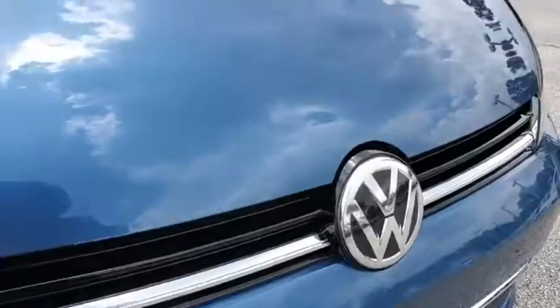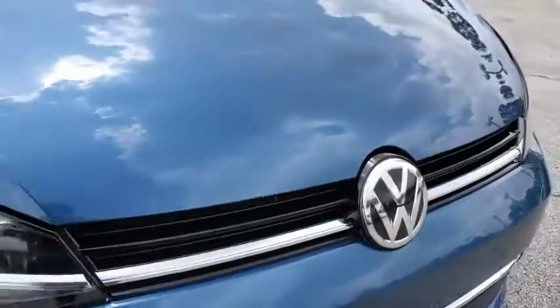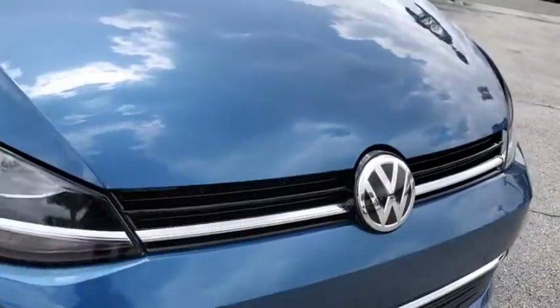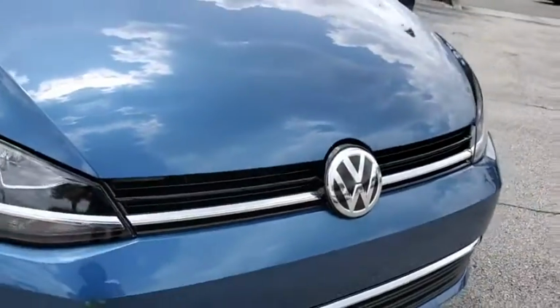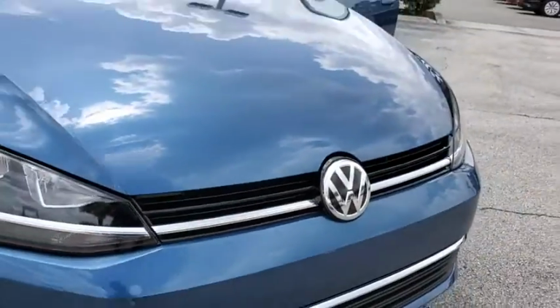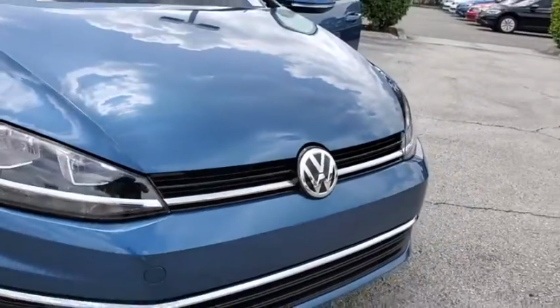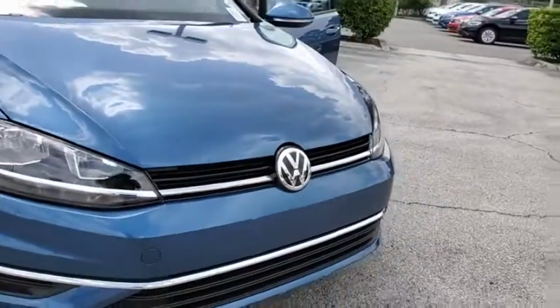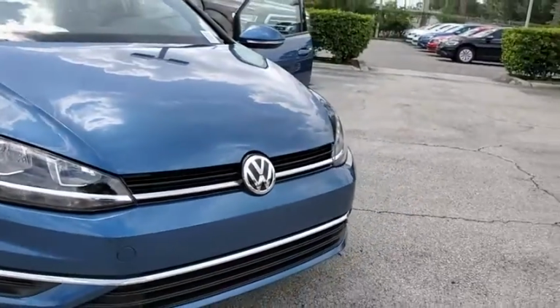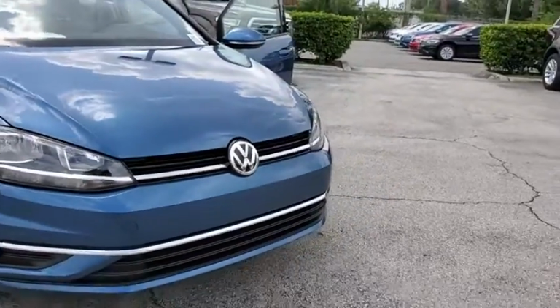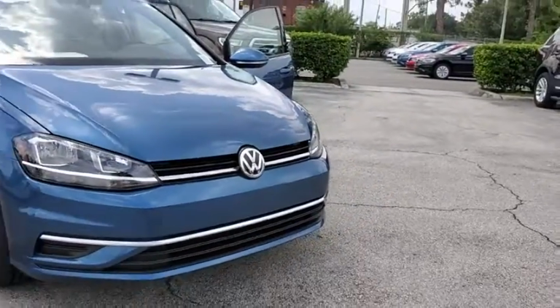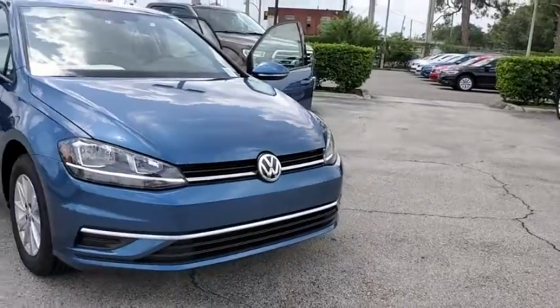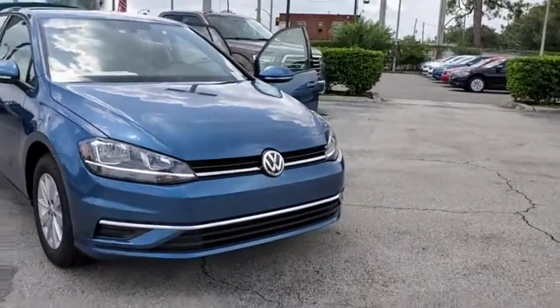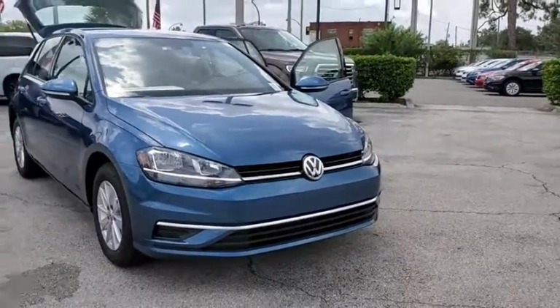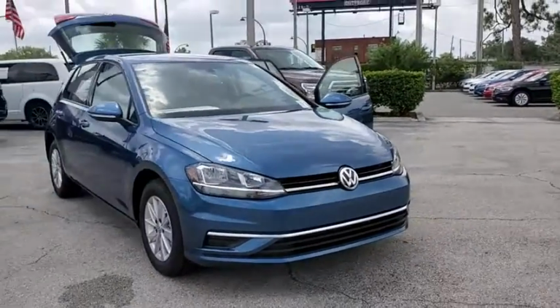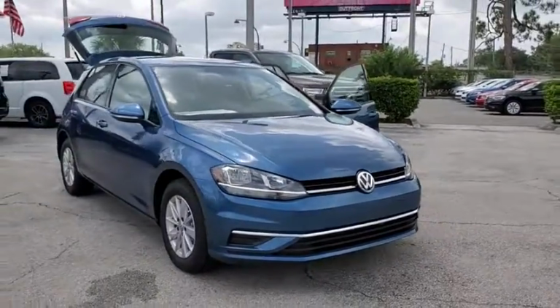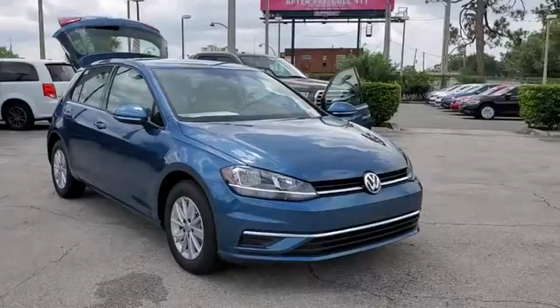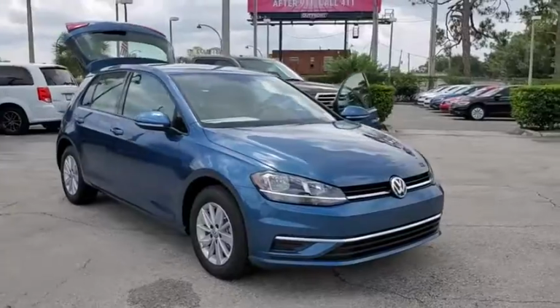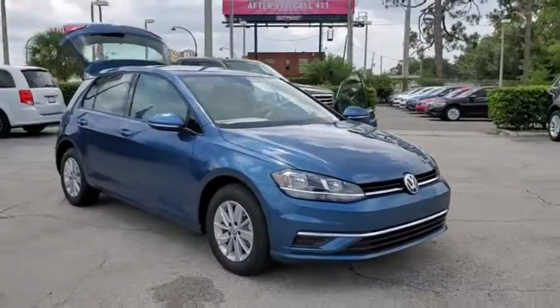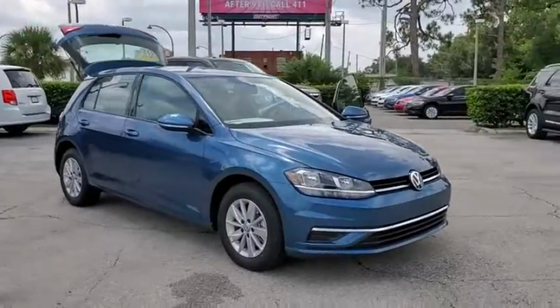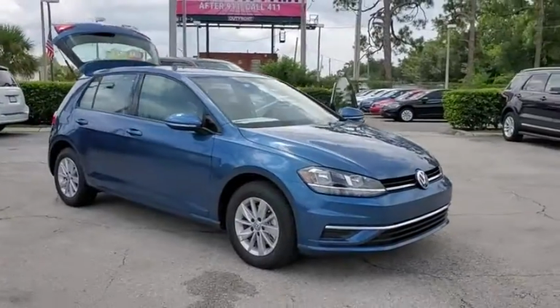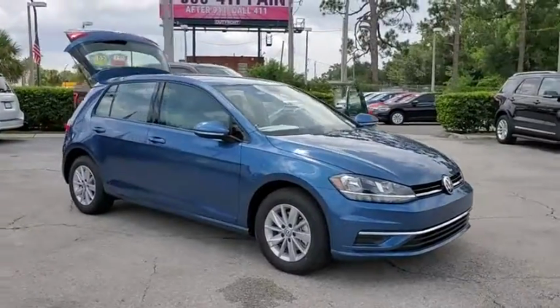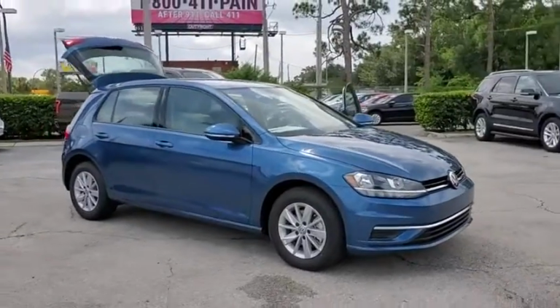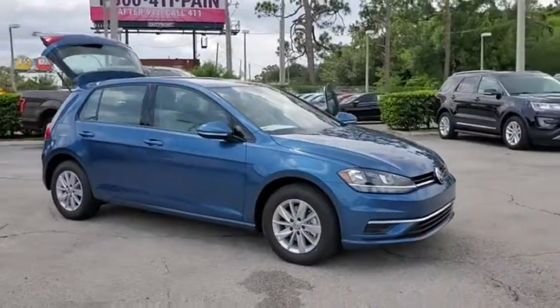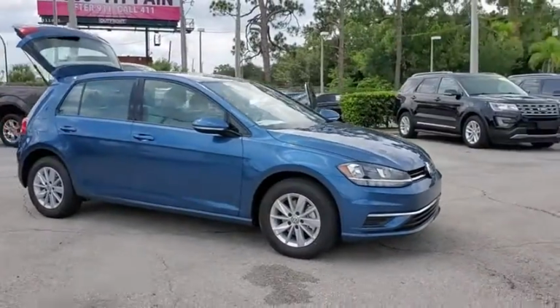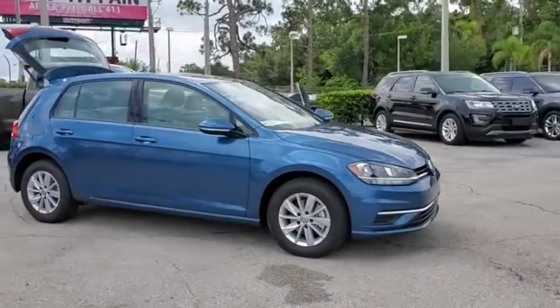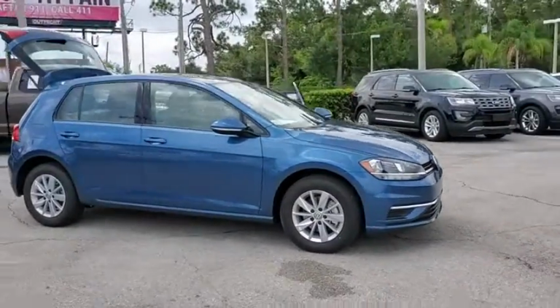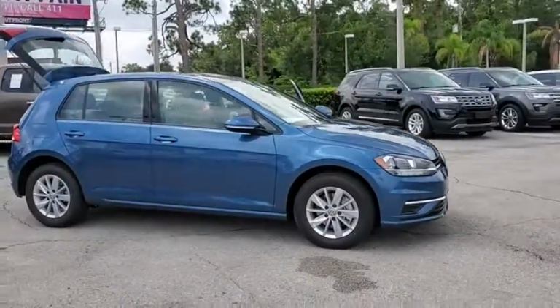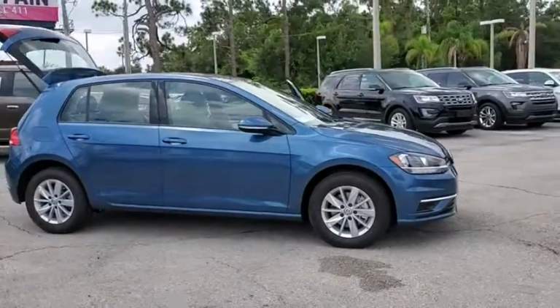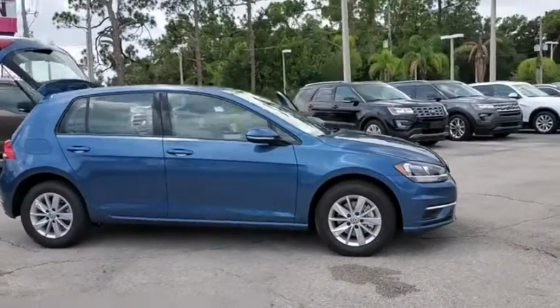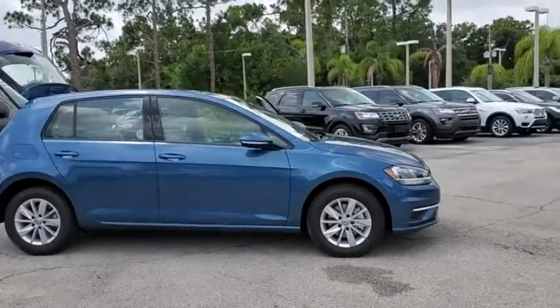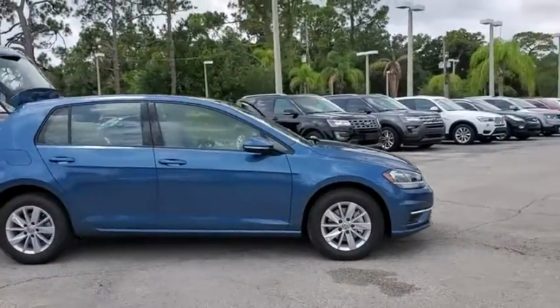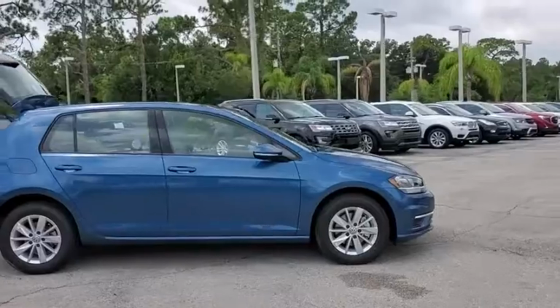You are going to love a 2019 Volkswagen Golf. It's the original fun-to-drive hatchback. Drive one today. This vehicle has less than 100 miles.